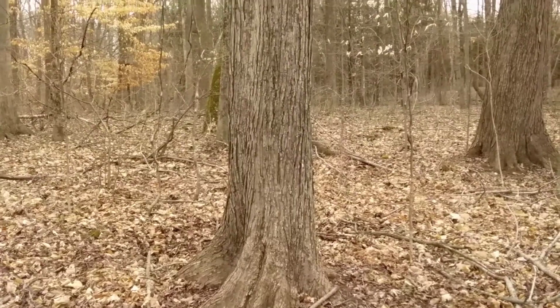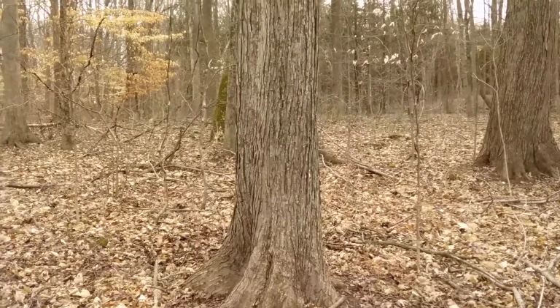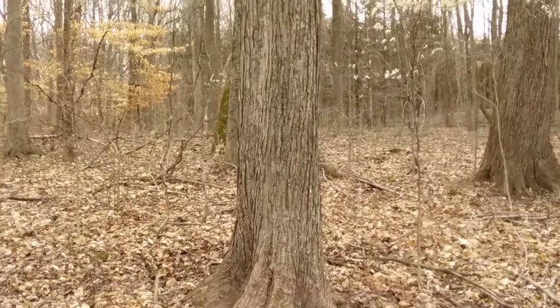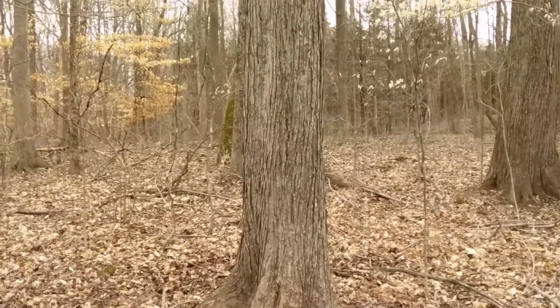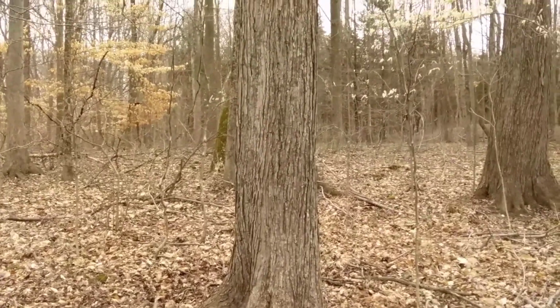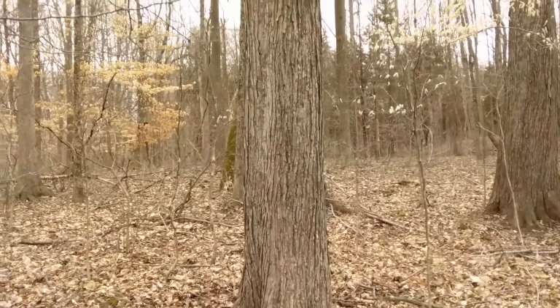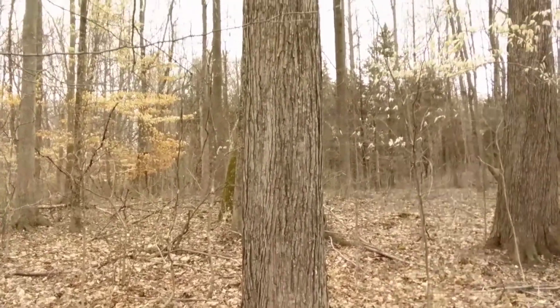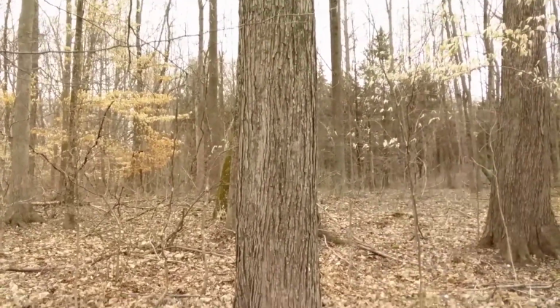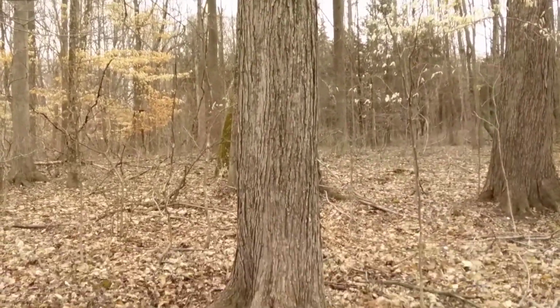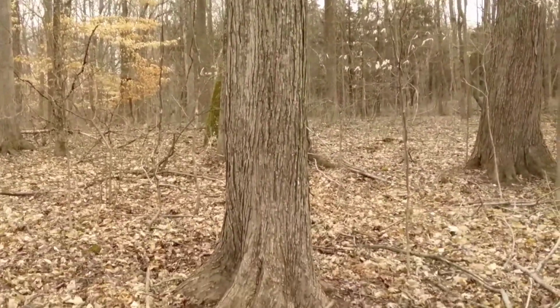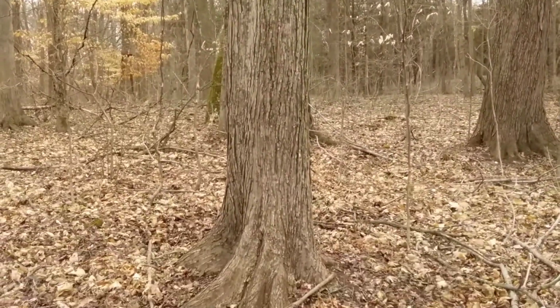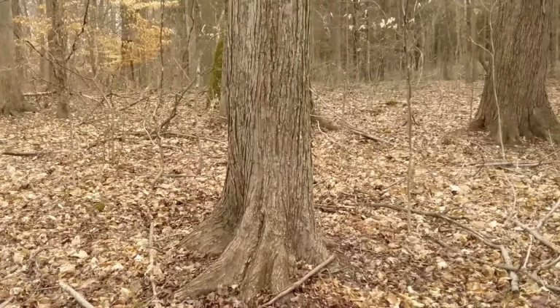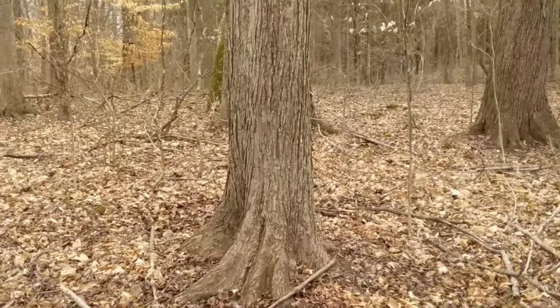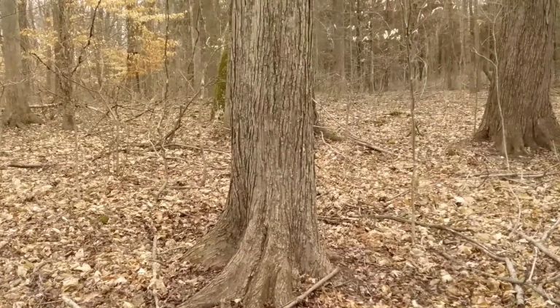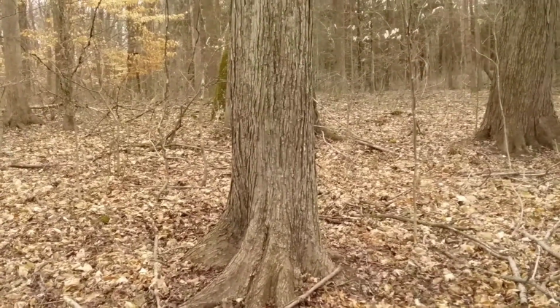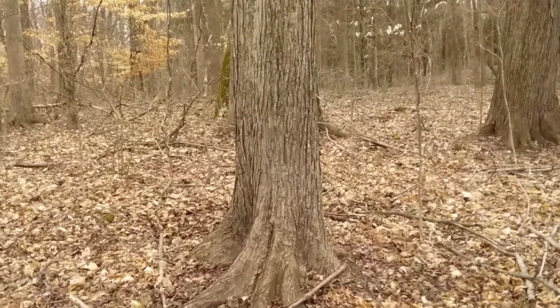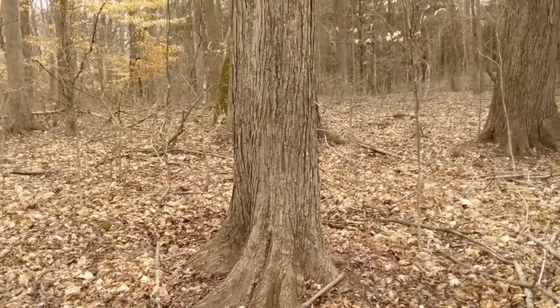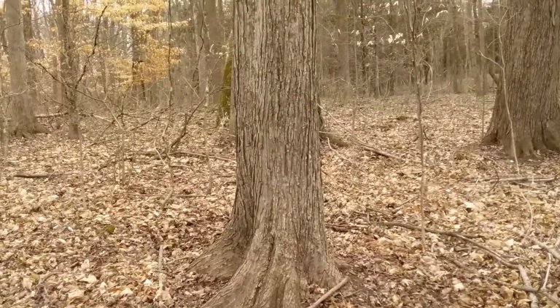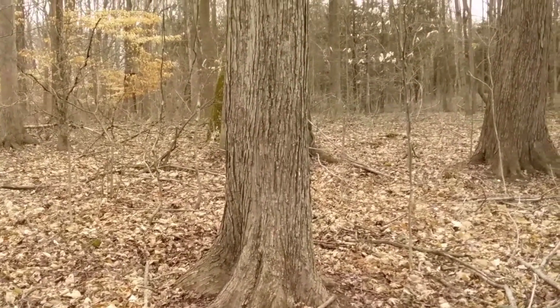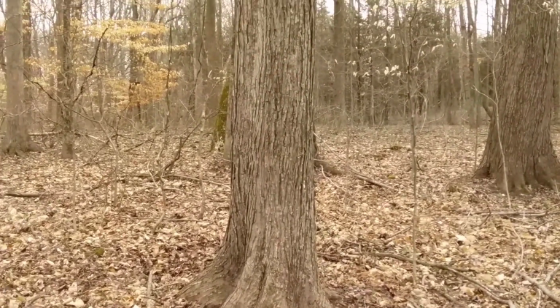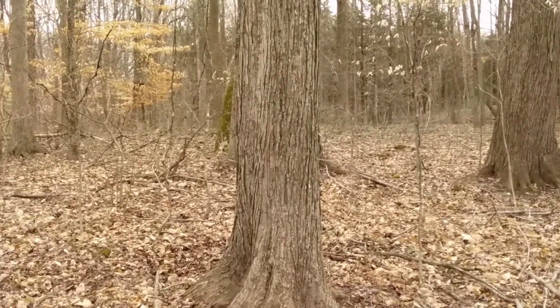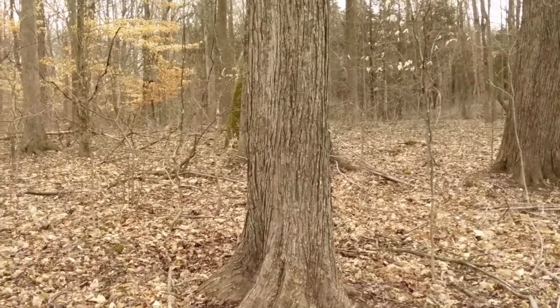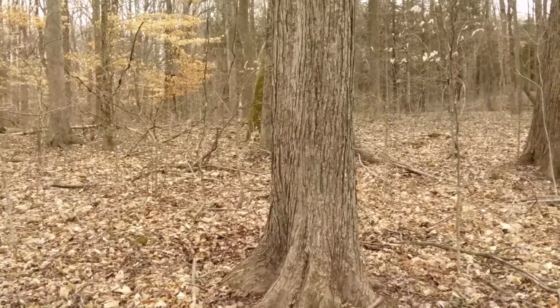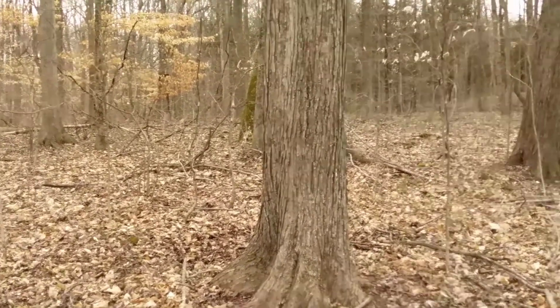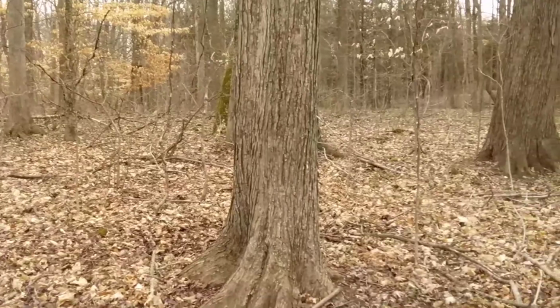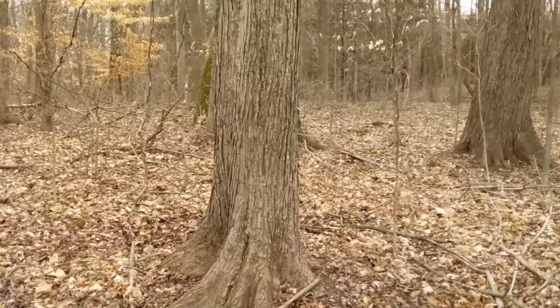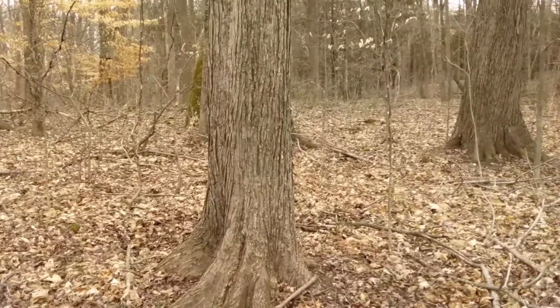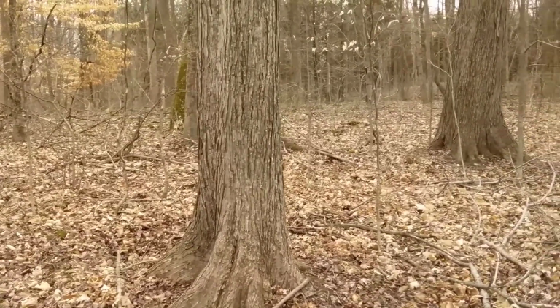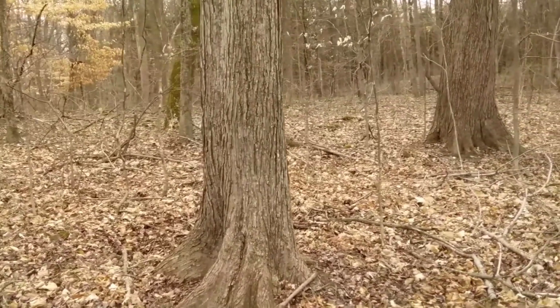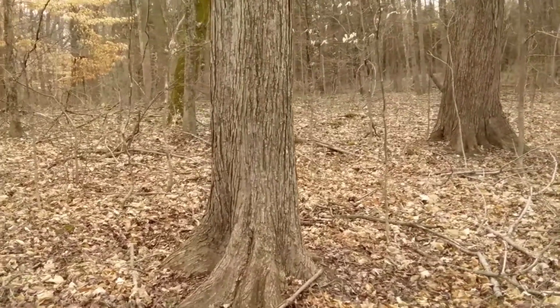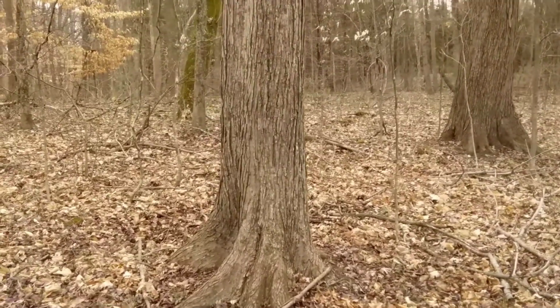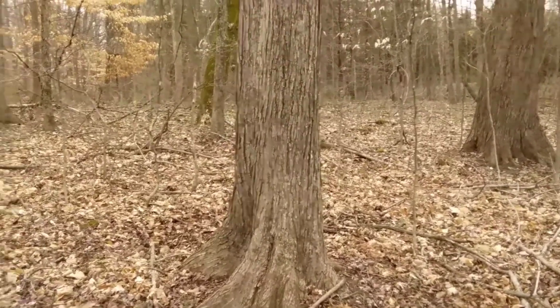I'm back here at the Fort Ancient State Memorial a couple days later. We got a little bit more even light today. These higher overcast days make for better videos, in my opinion. I like hiking on sunny days, but the camera gets a little confused.